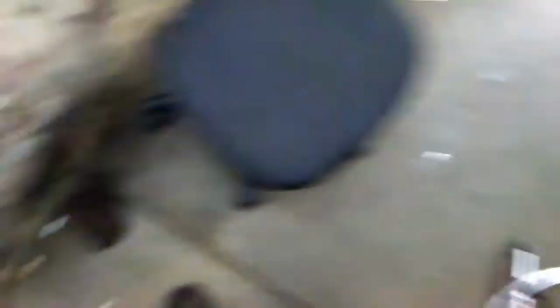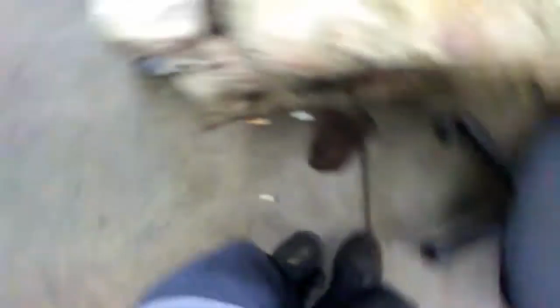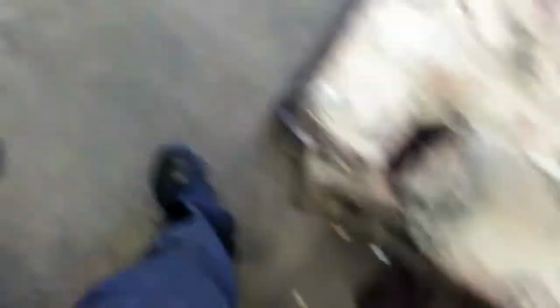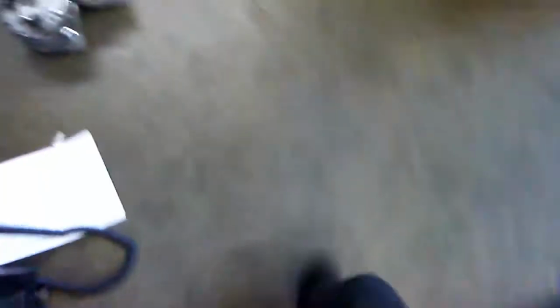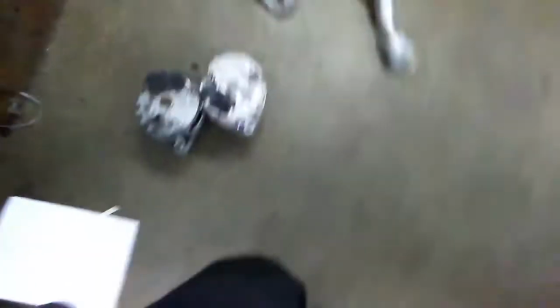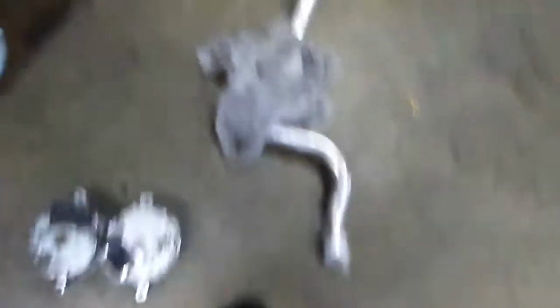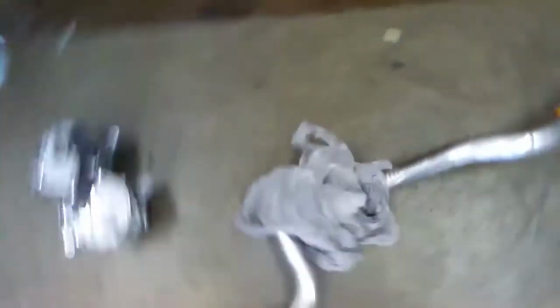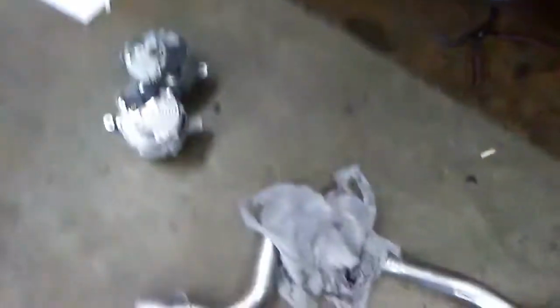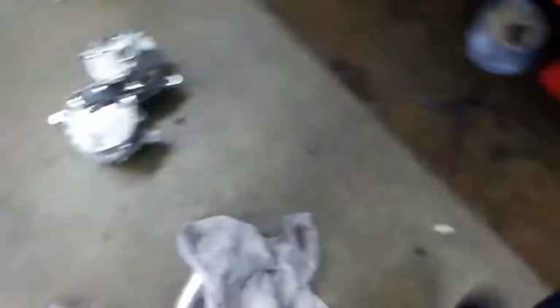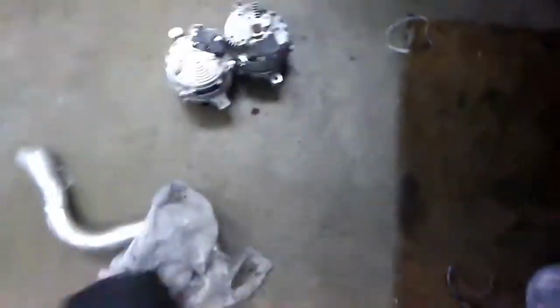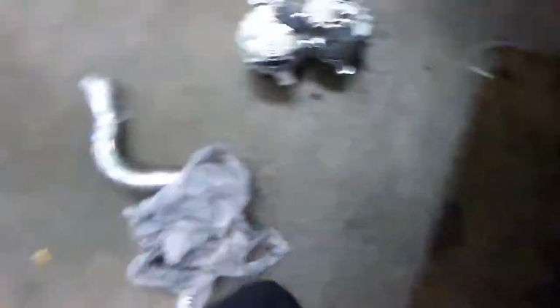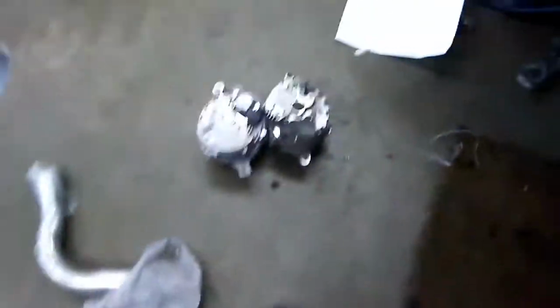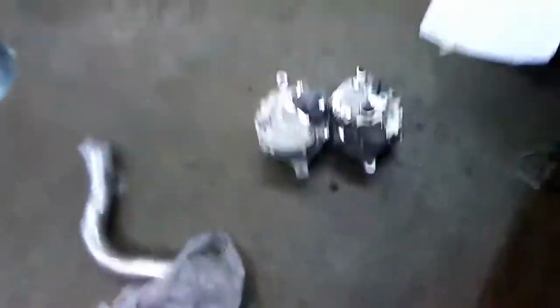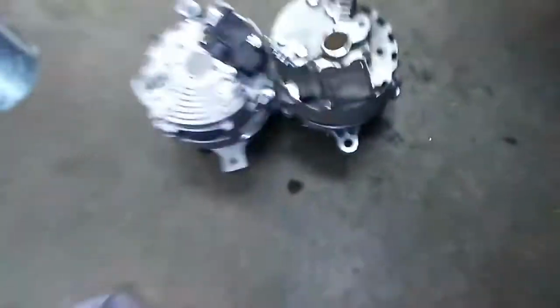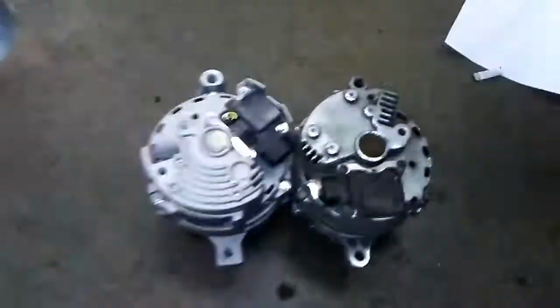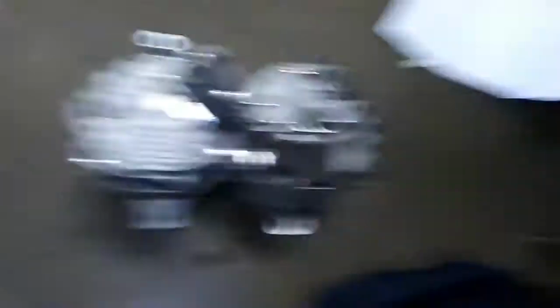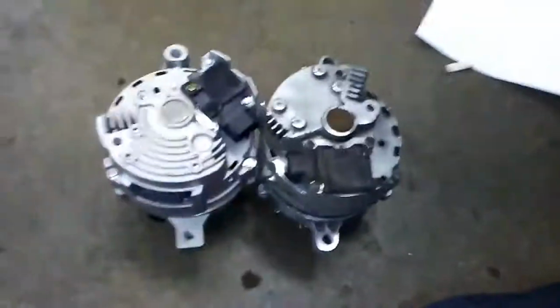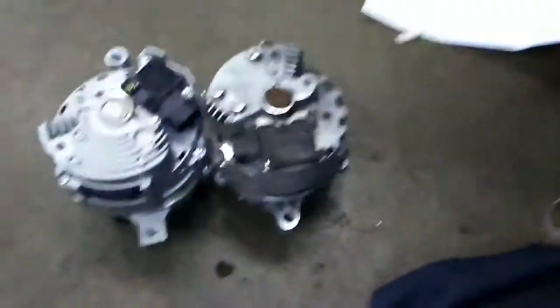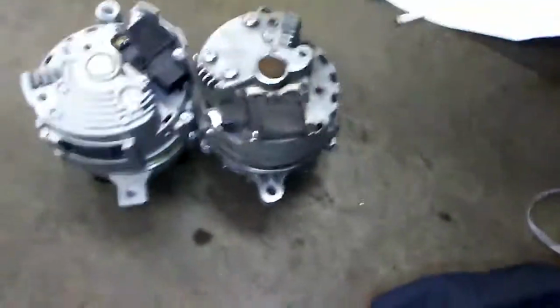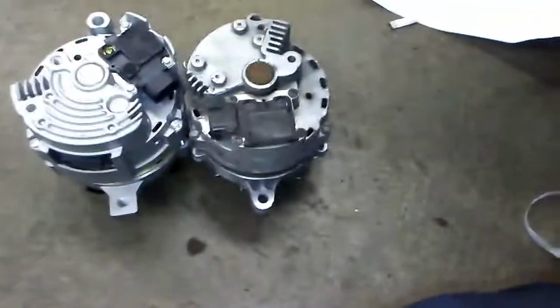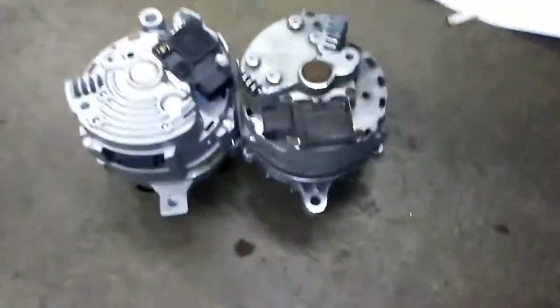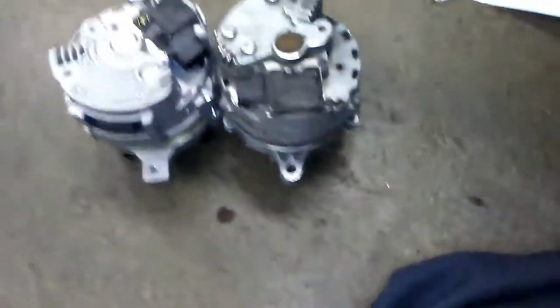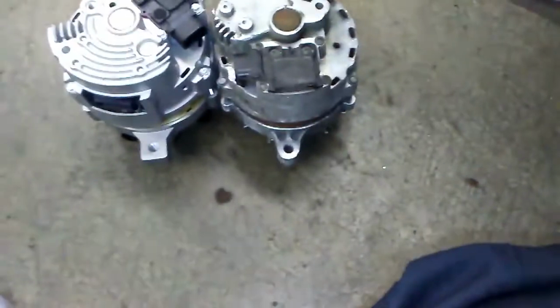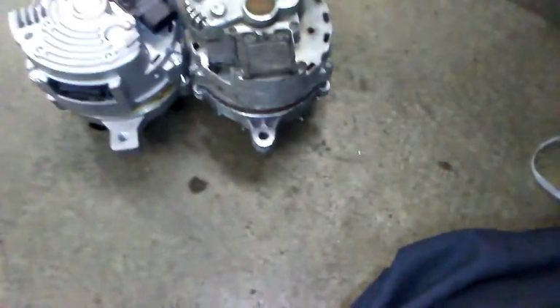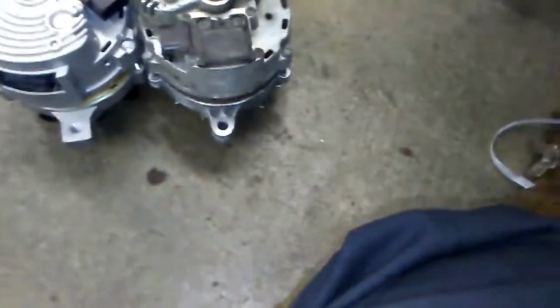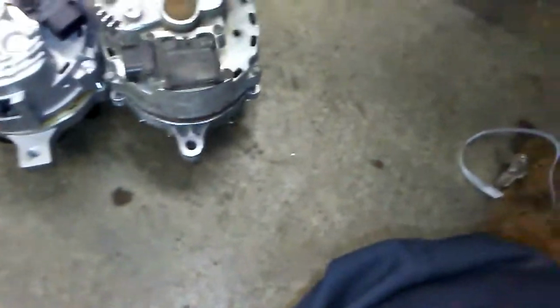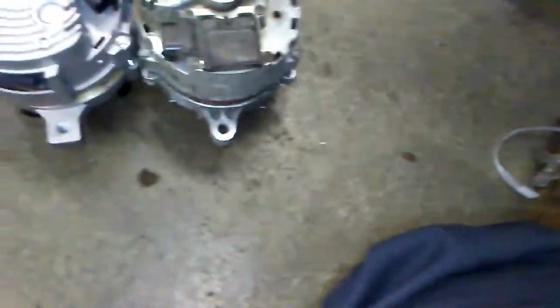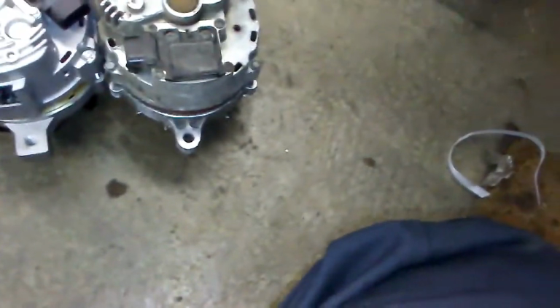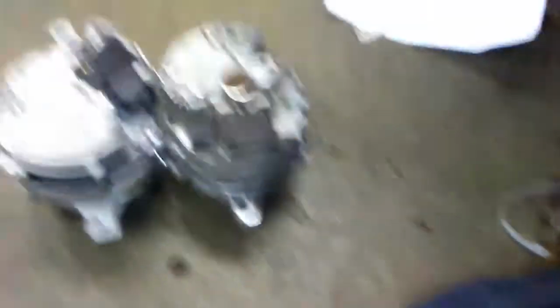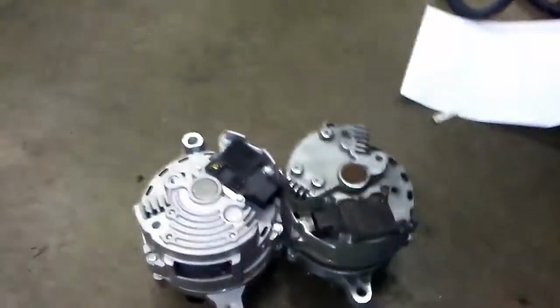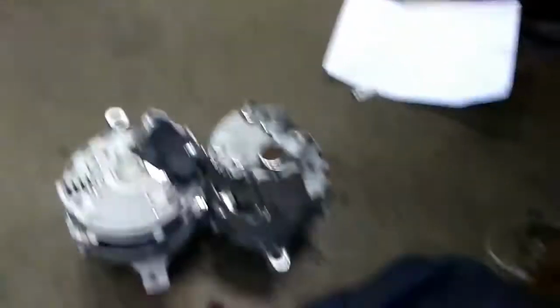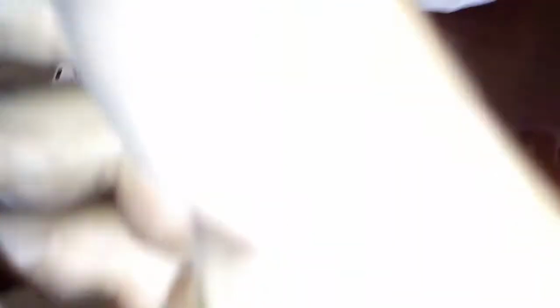I'm checking YouTube to see if anybody else has a video on swapping the clock position on one of these style alternators. Not clock spring — clock position. So I'm gonna try to do this myself.